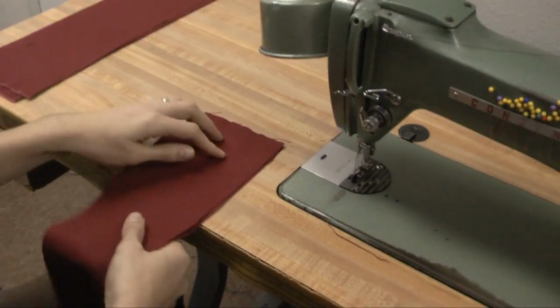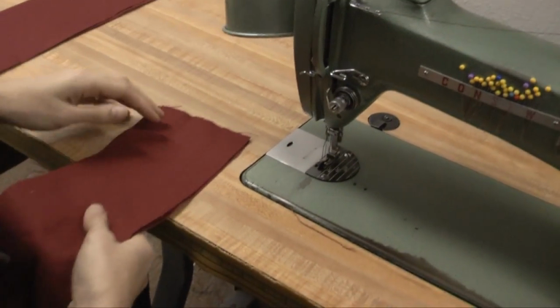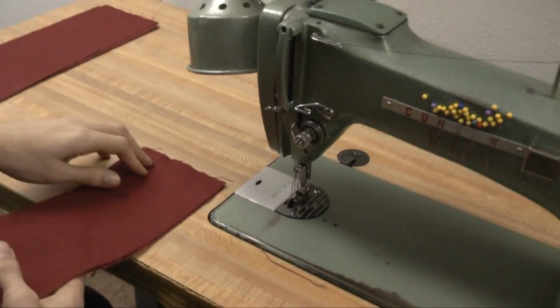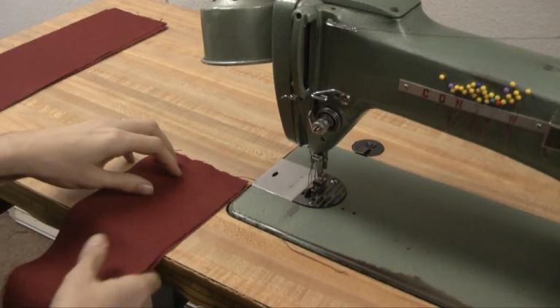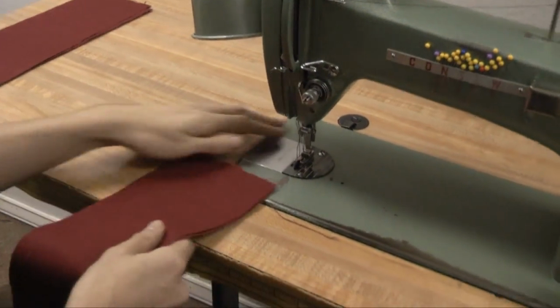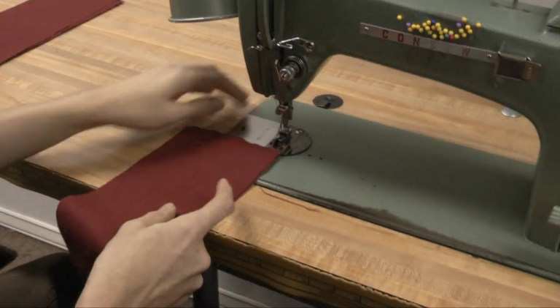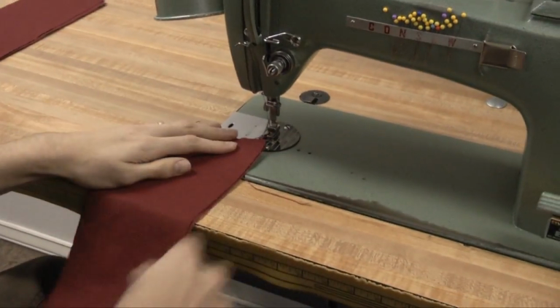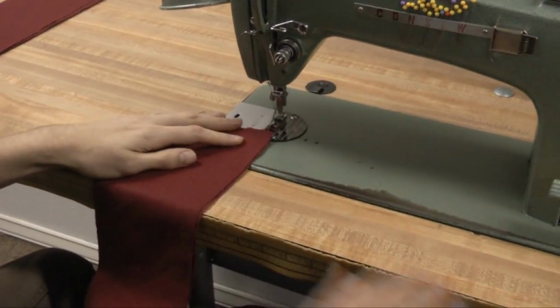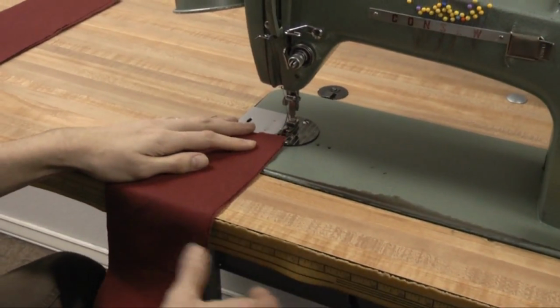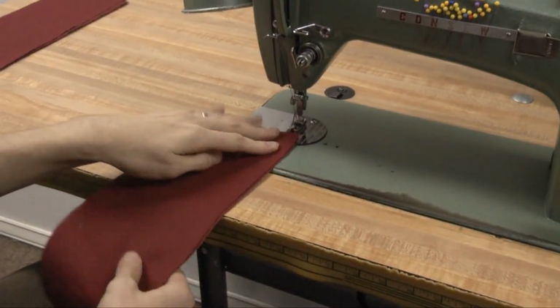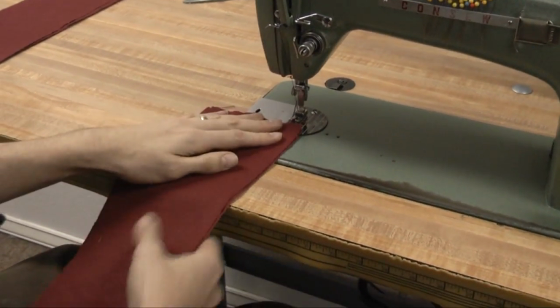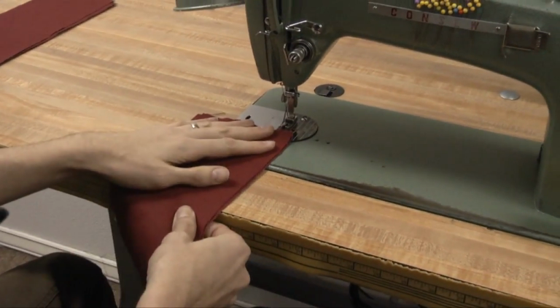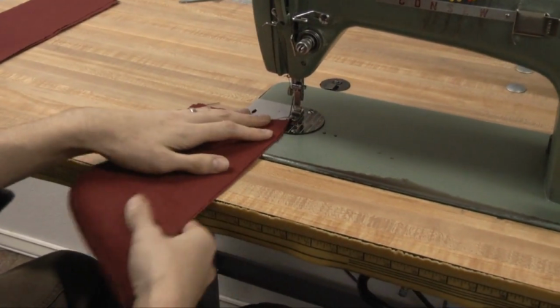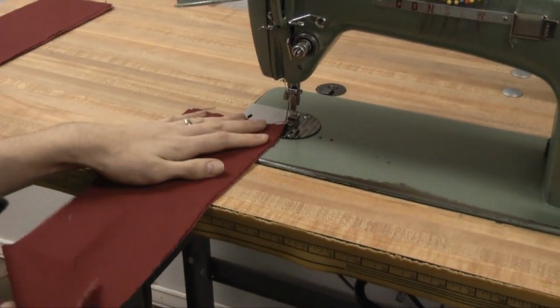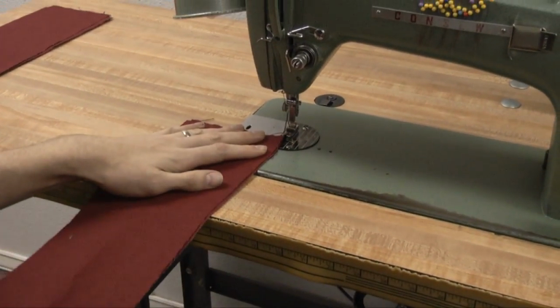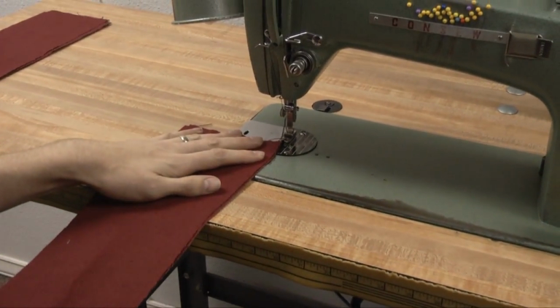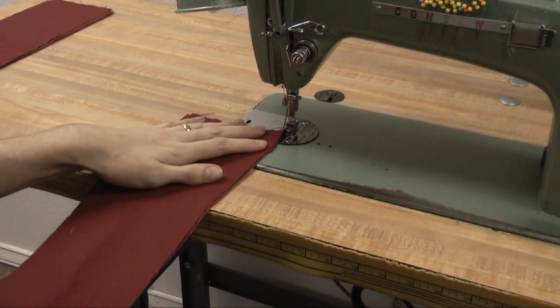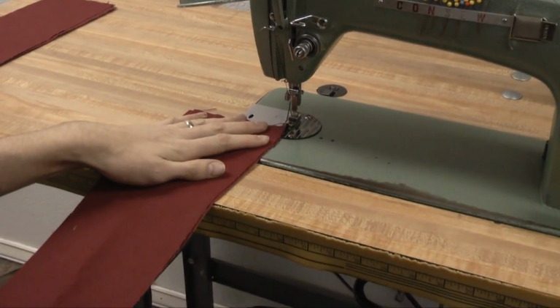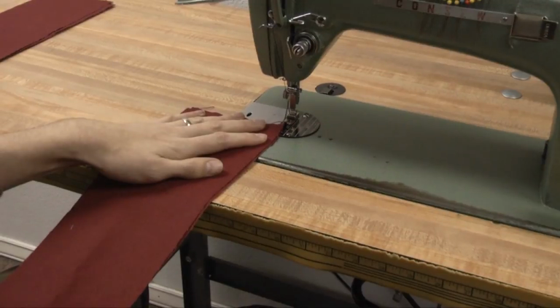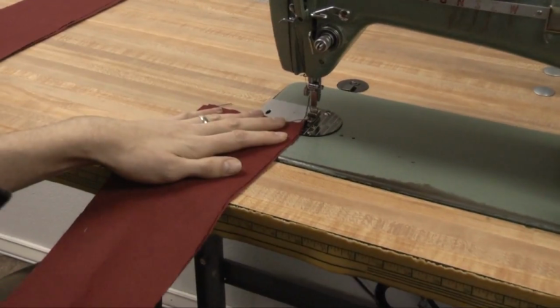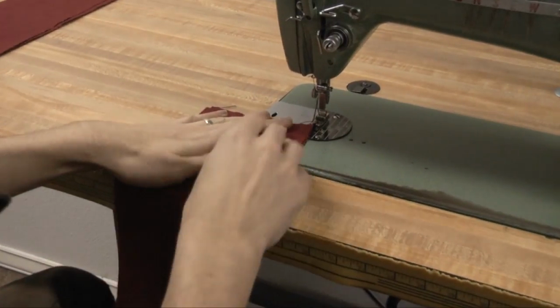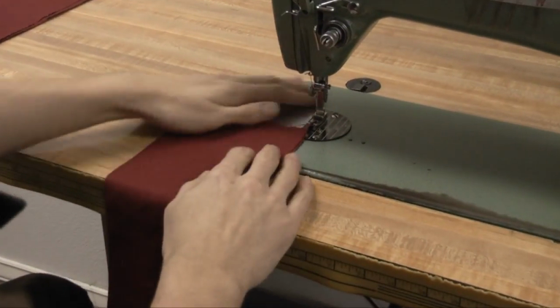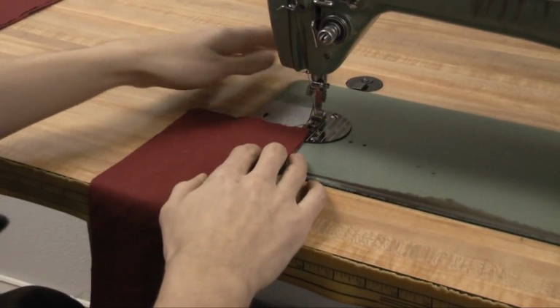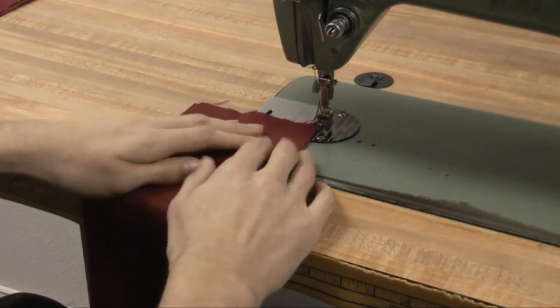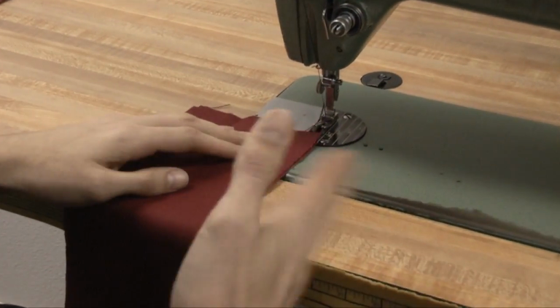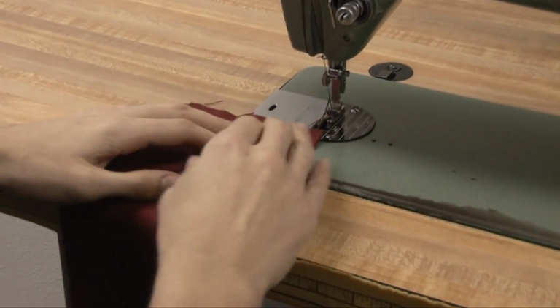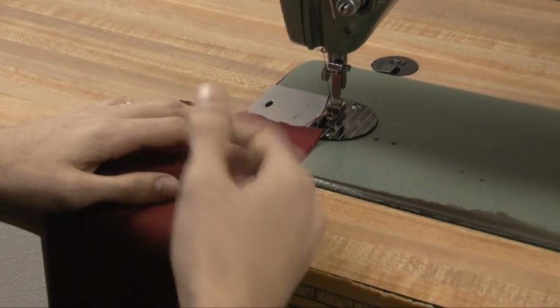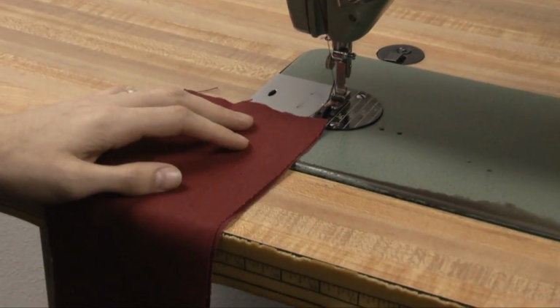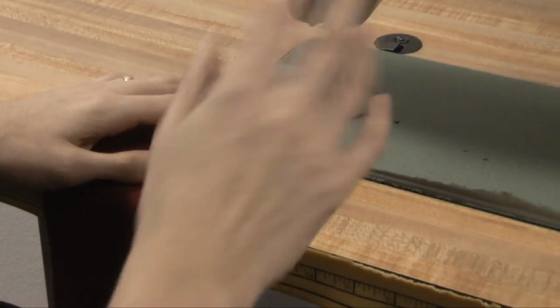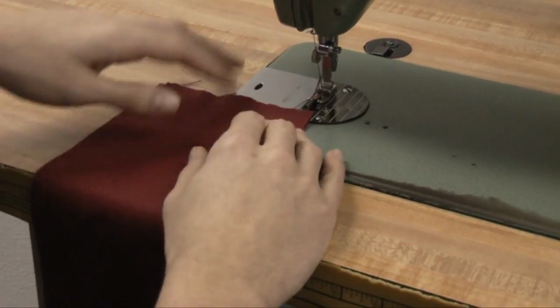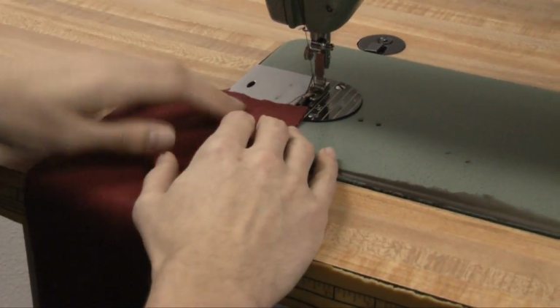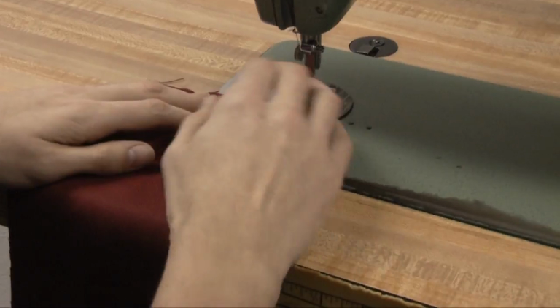First up we're going to sew the French seam. This is a good one for making shirts — use it for pocket bags, anything where we want an enclosed raw edge, which turns into a side seam. For pocket bags you'll get the general idea.